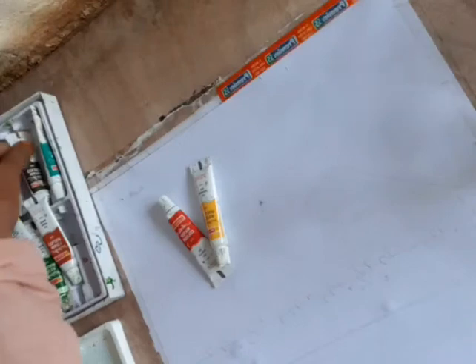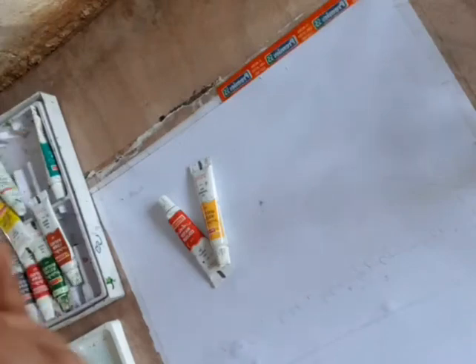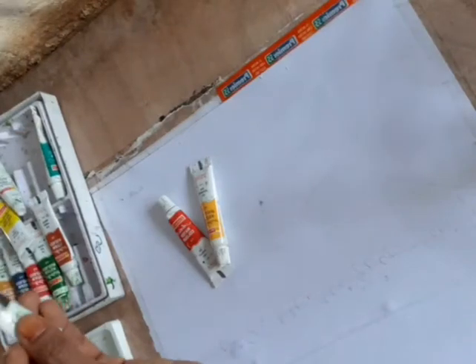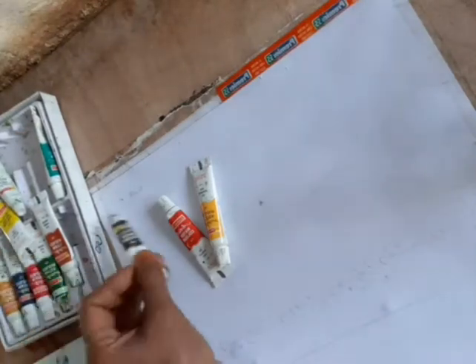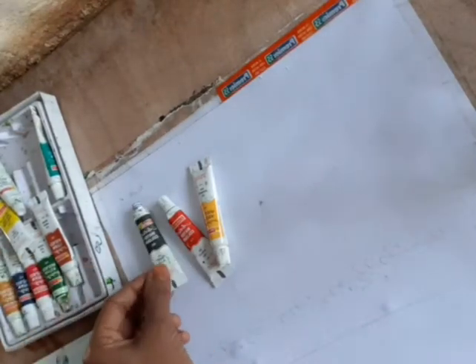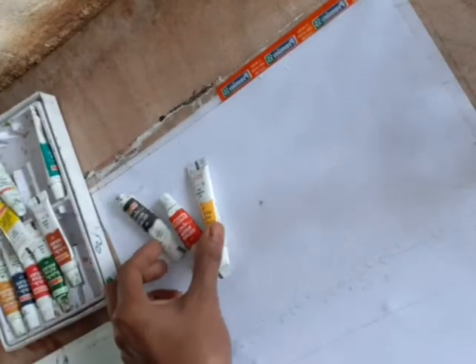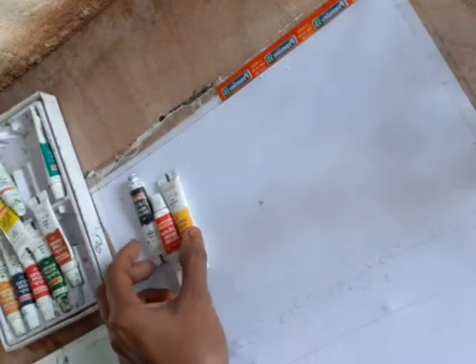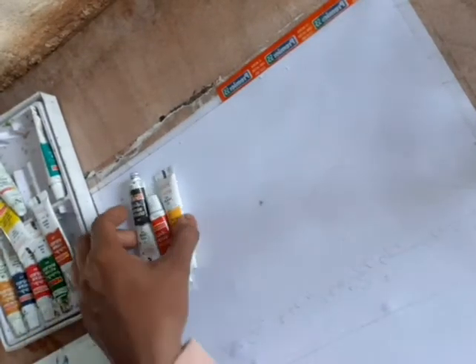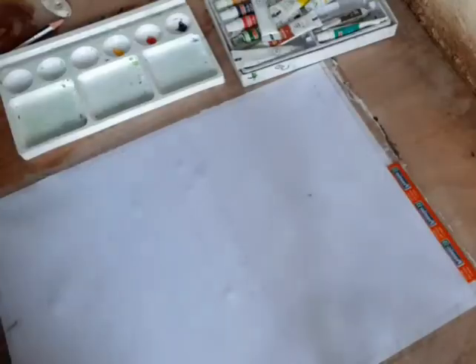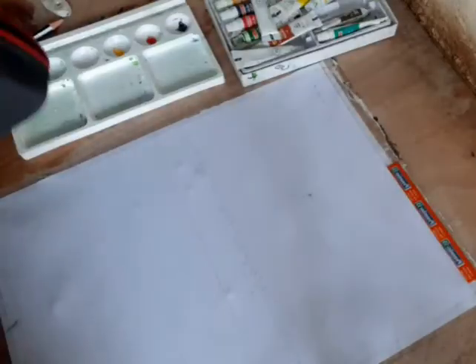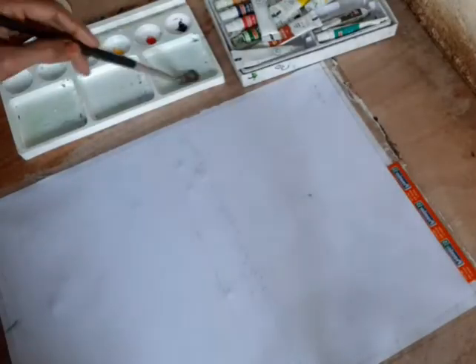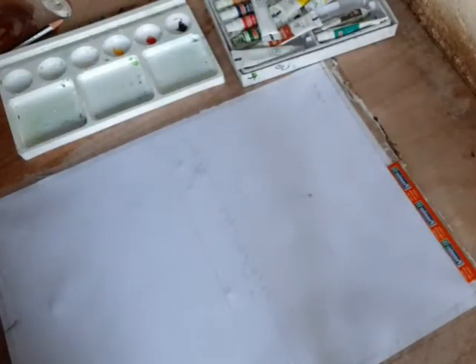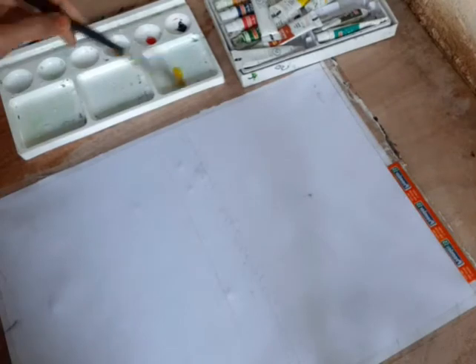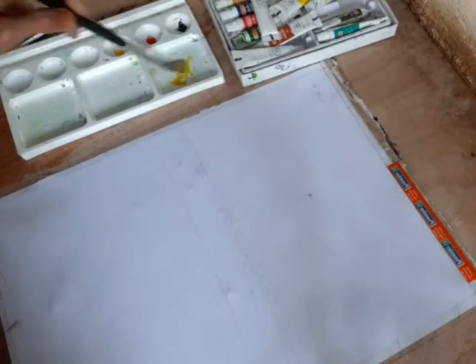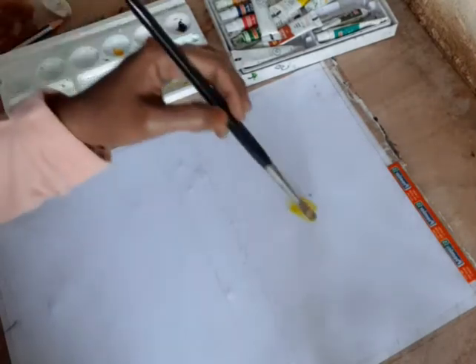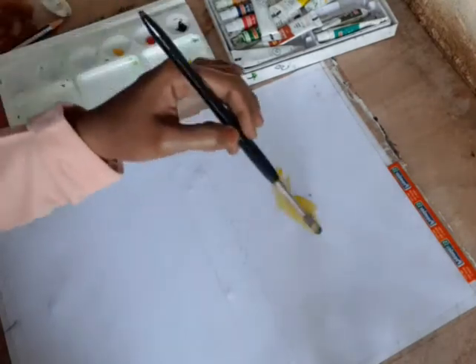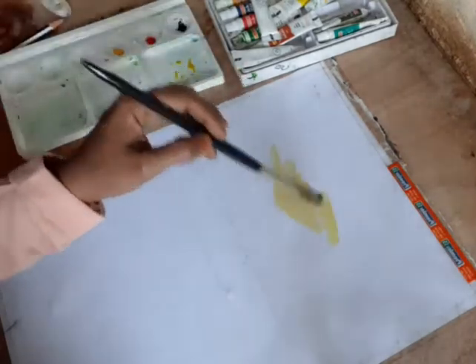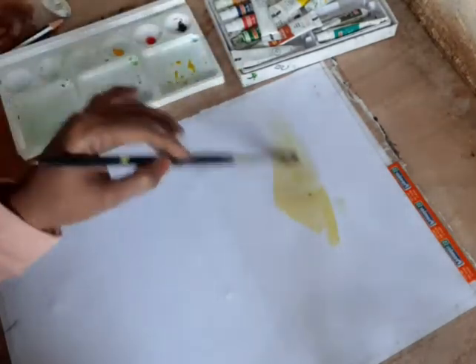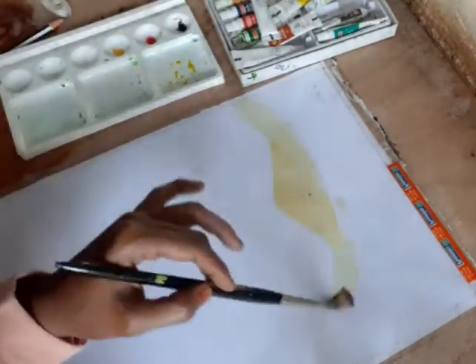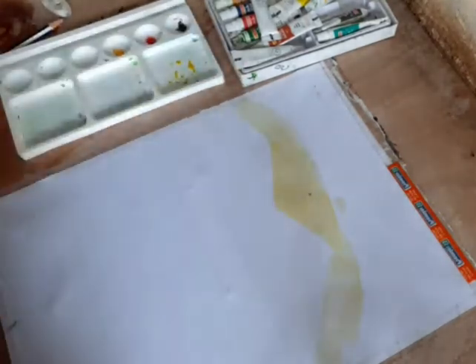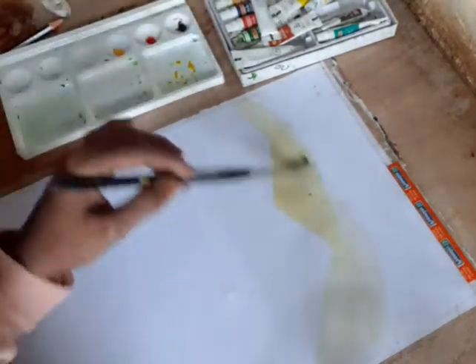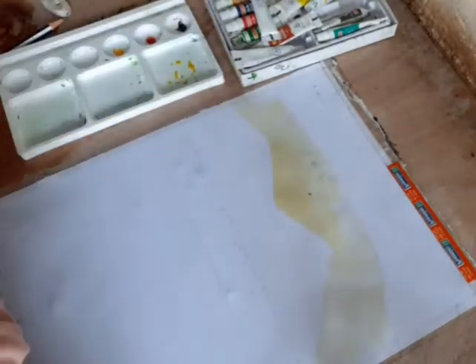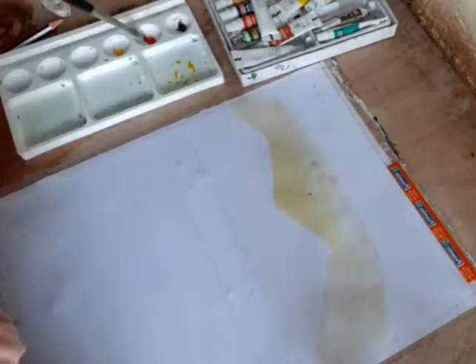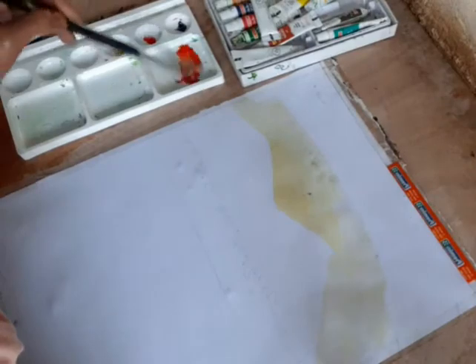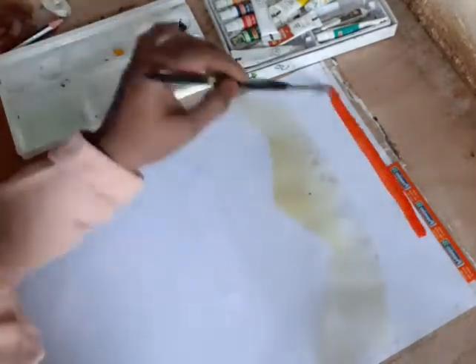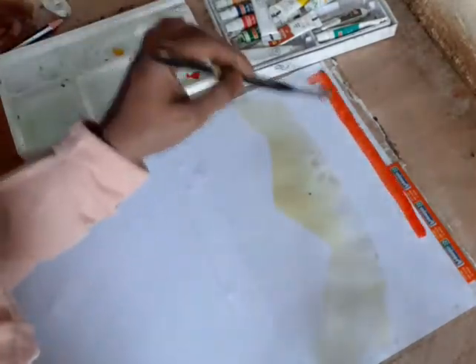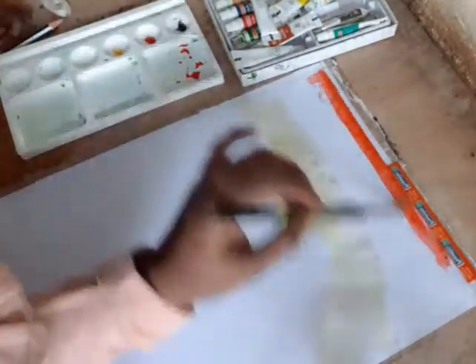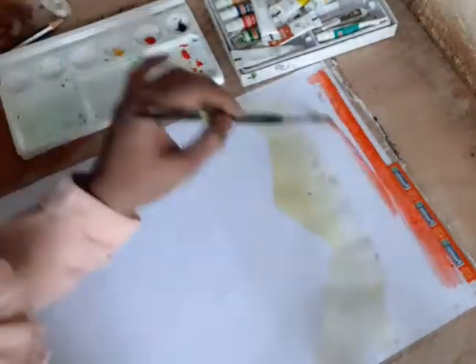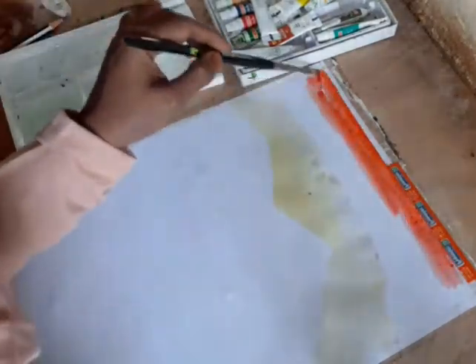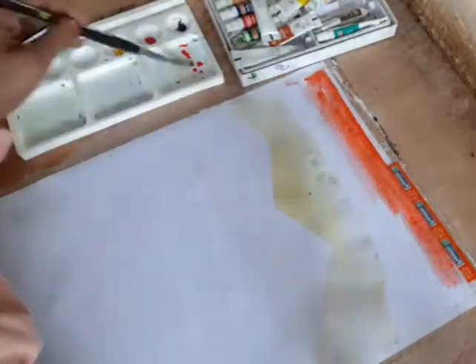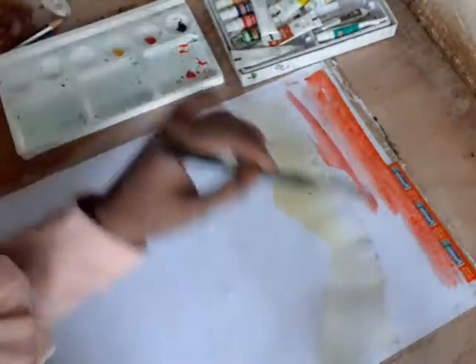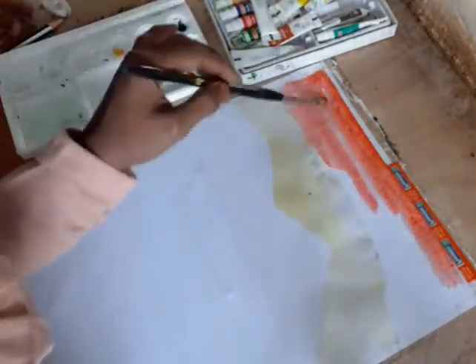Hi. Assalamualaikum. Namaskaram. We are going to use a symbol. We are going to use a 3-0. I will use a scarlet thread.